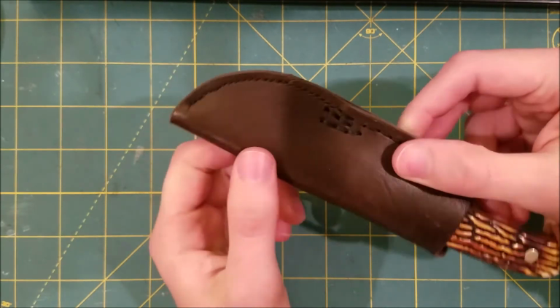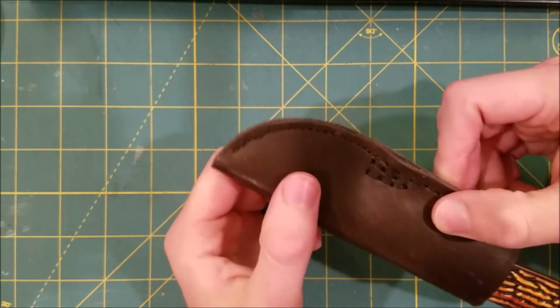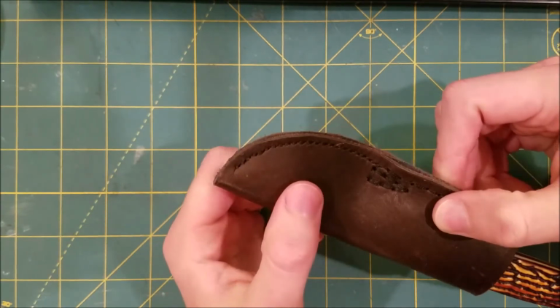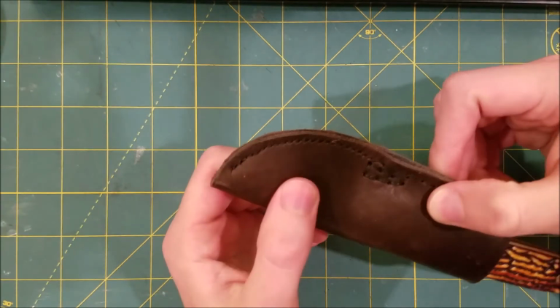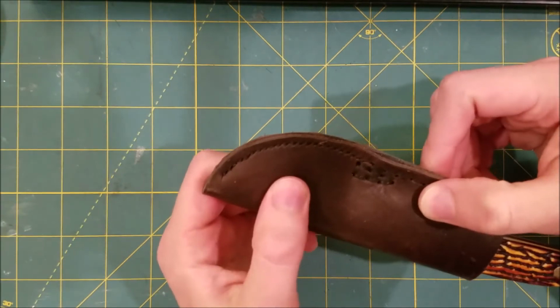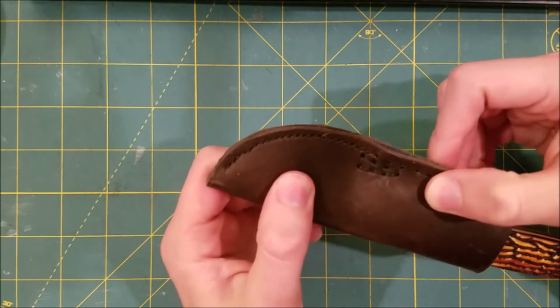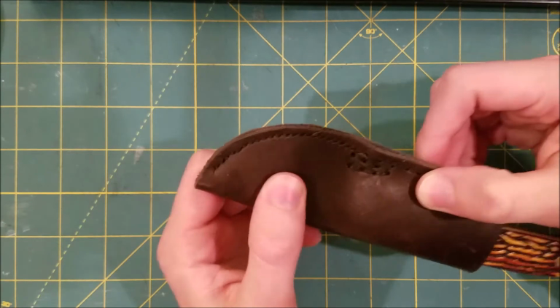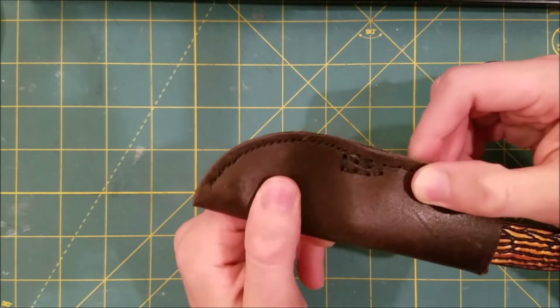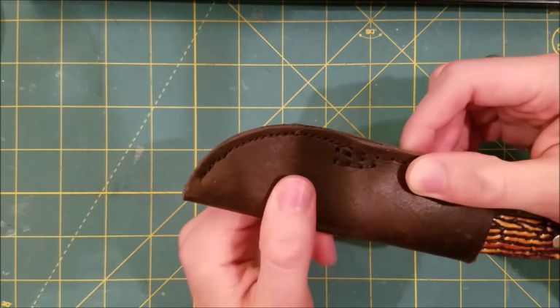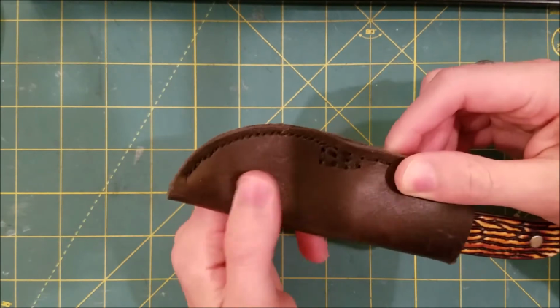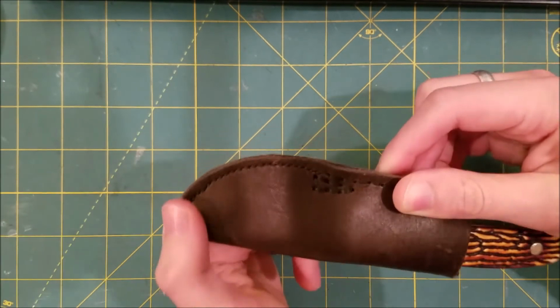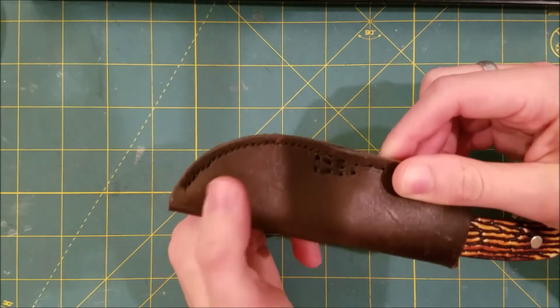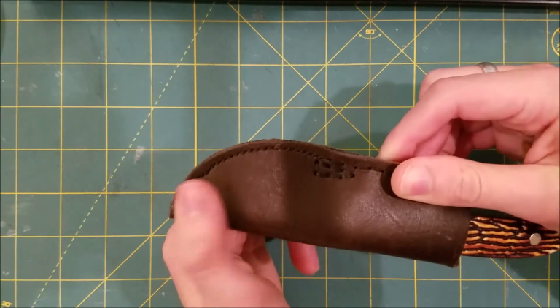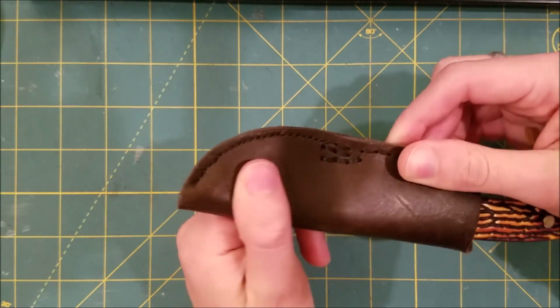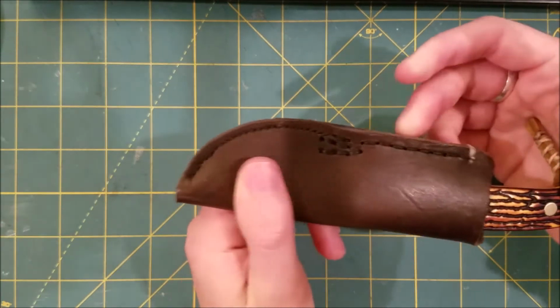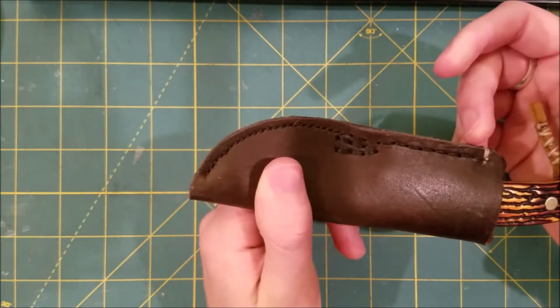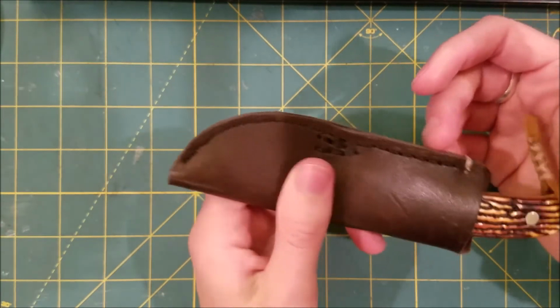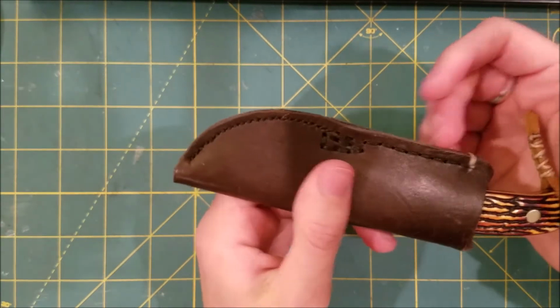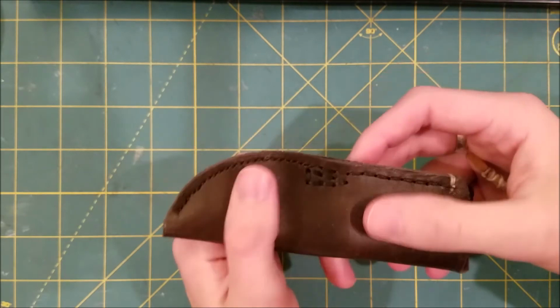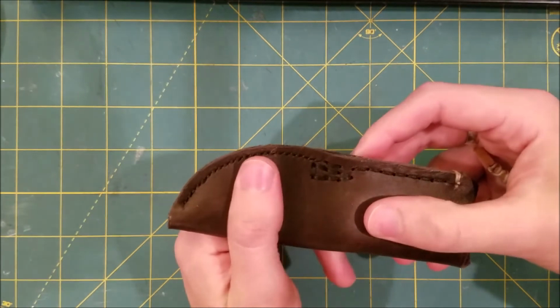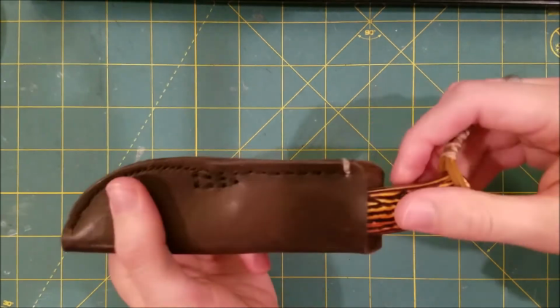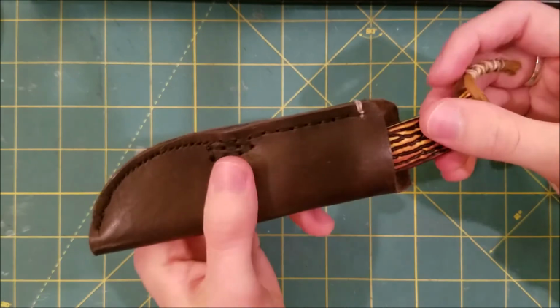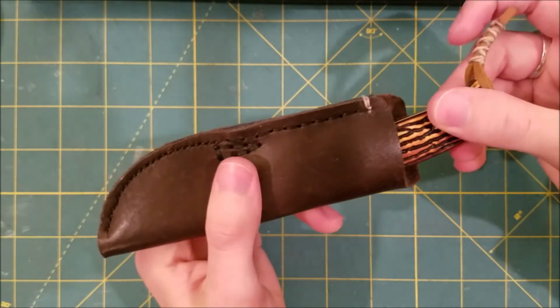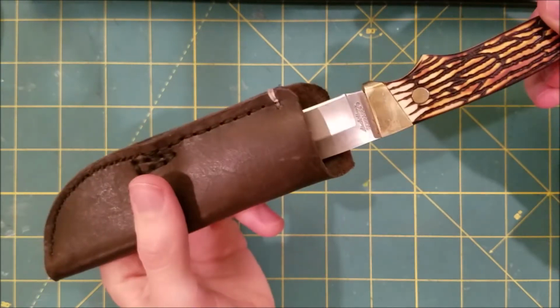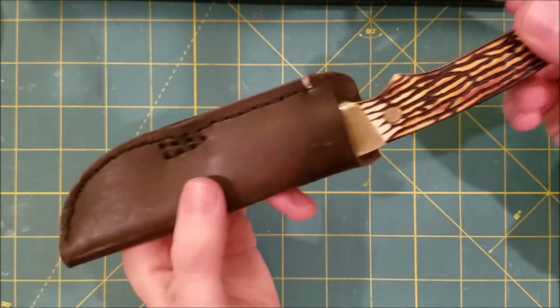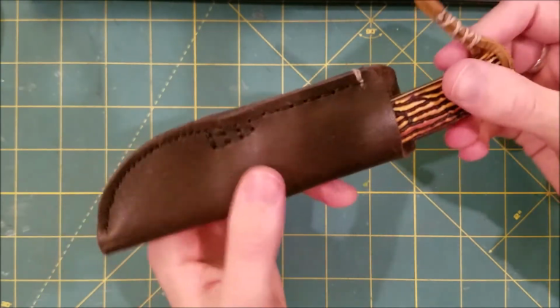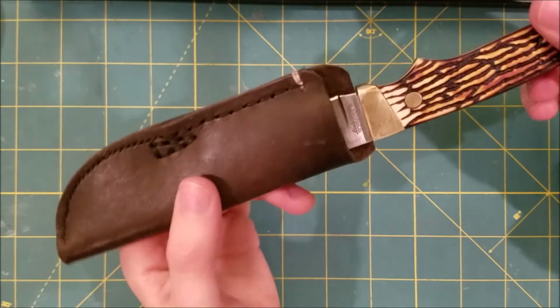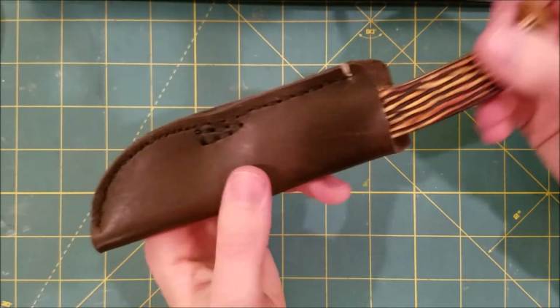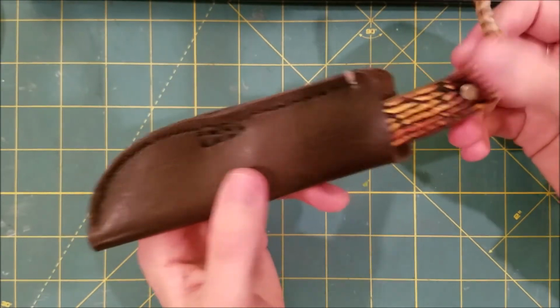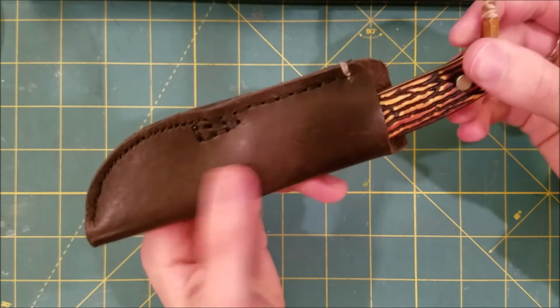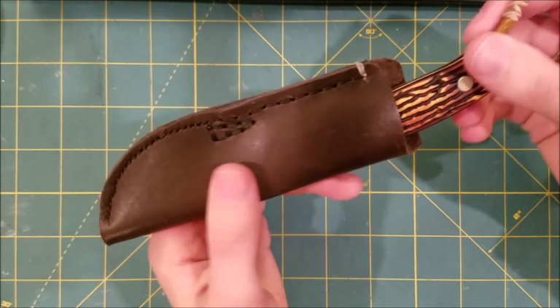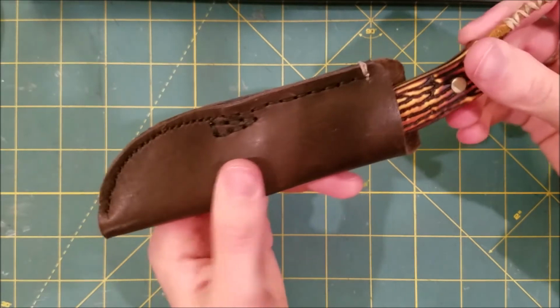There's definitely room in here, but that's okay and it works for me. As long as it's not easily falling out, which it isn't — it's pretty good and secure in there.